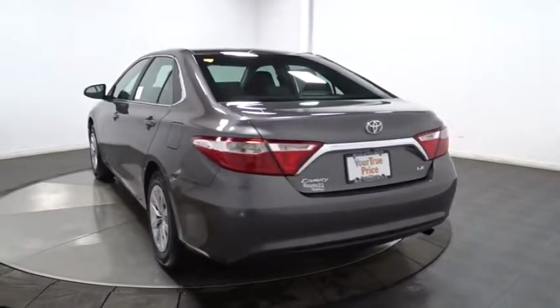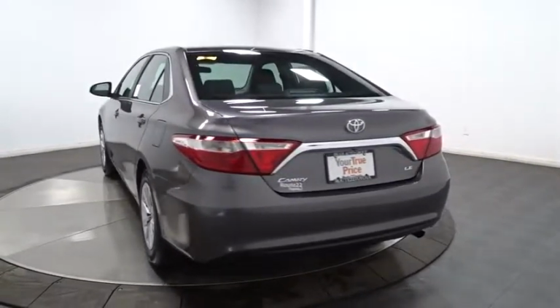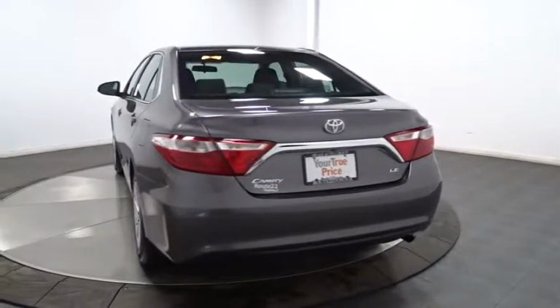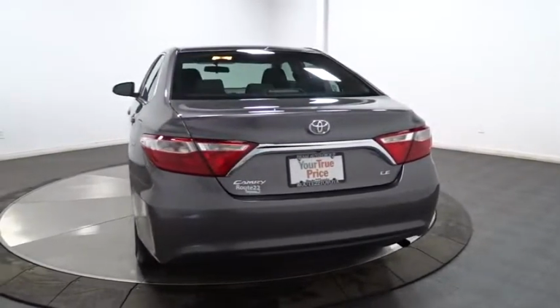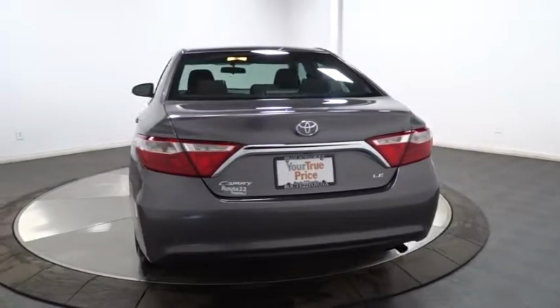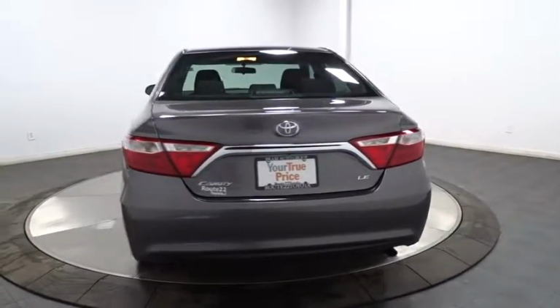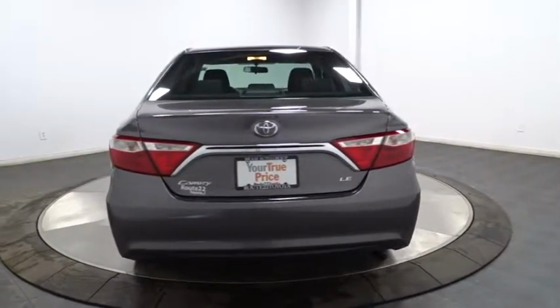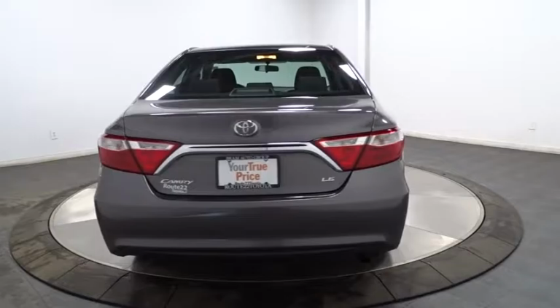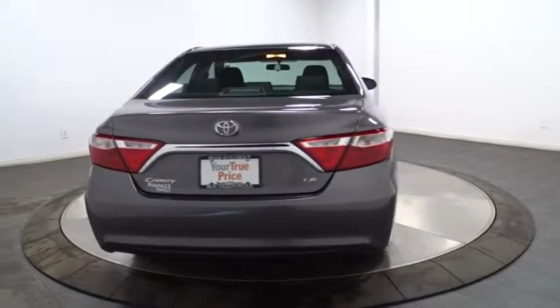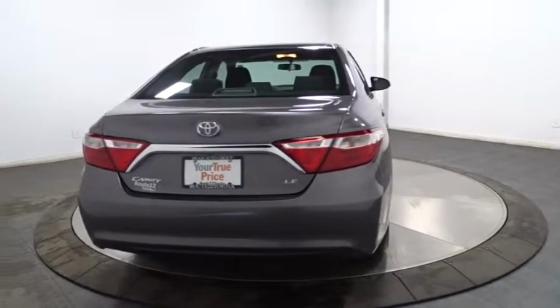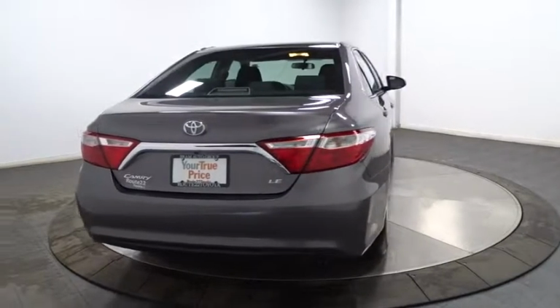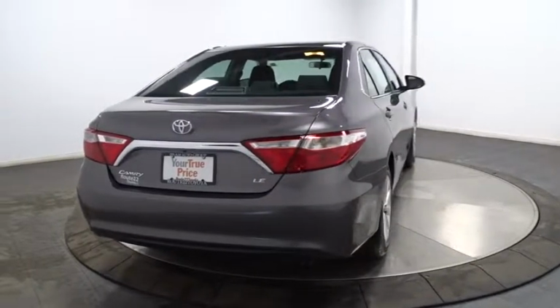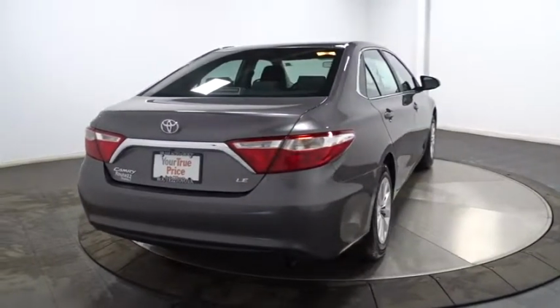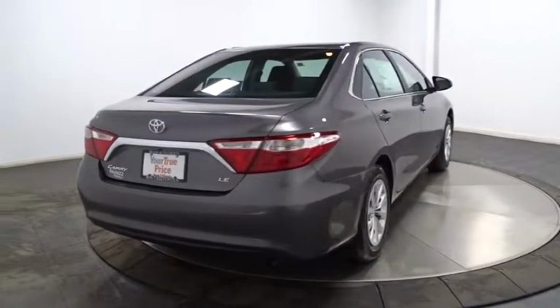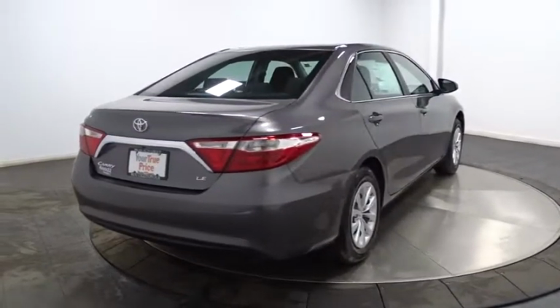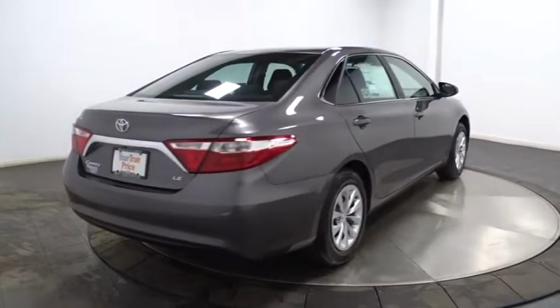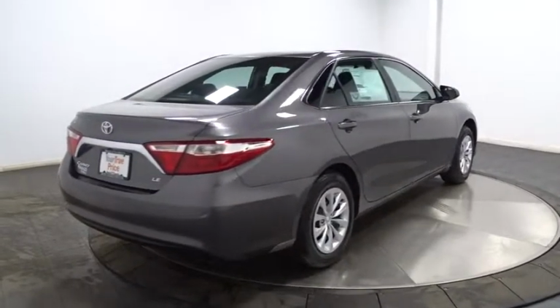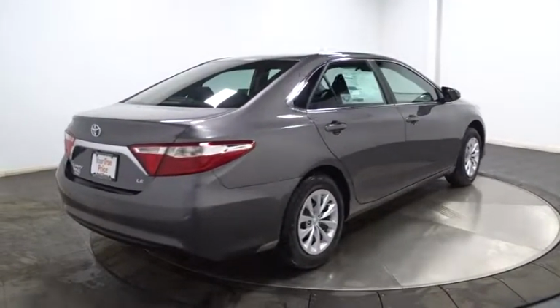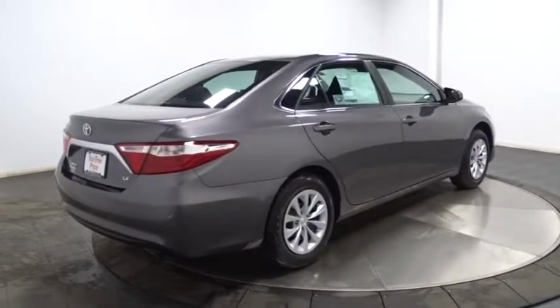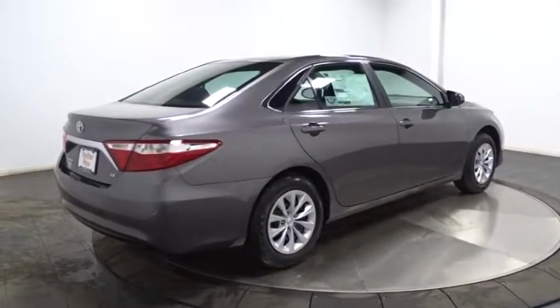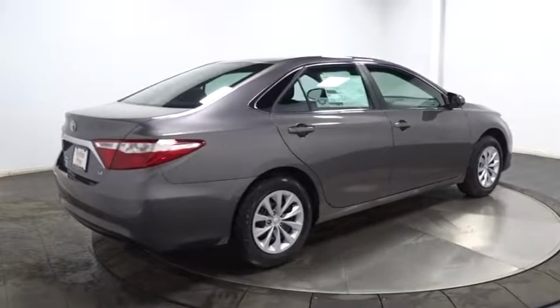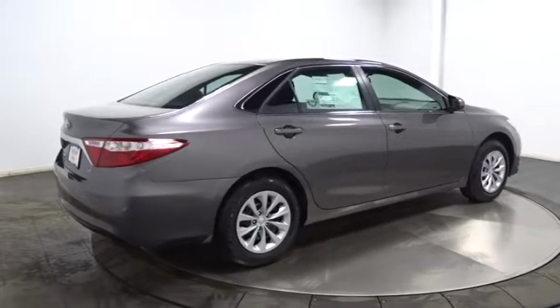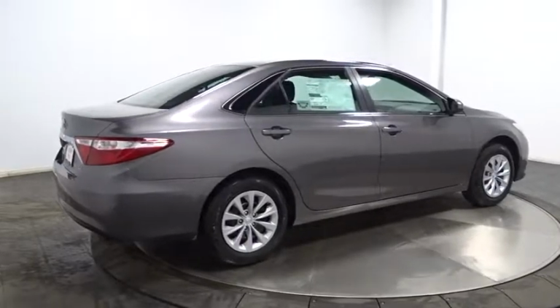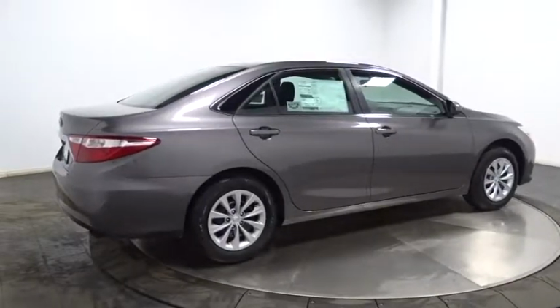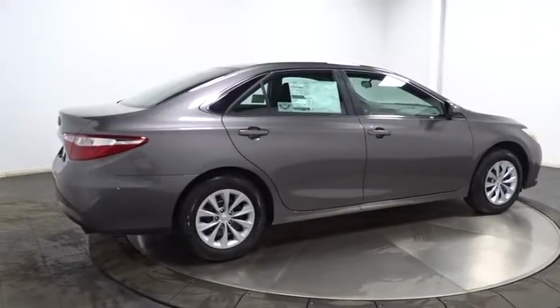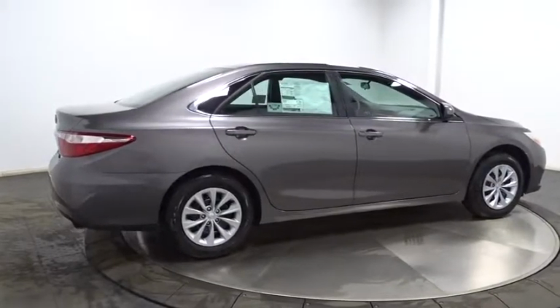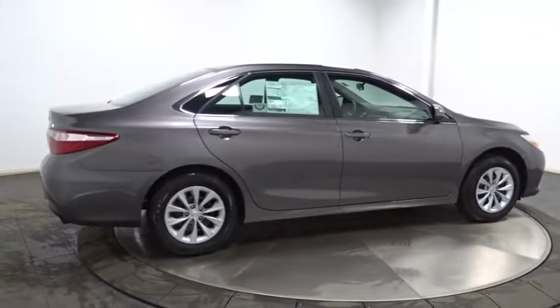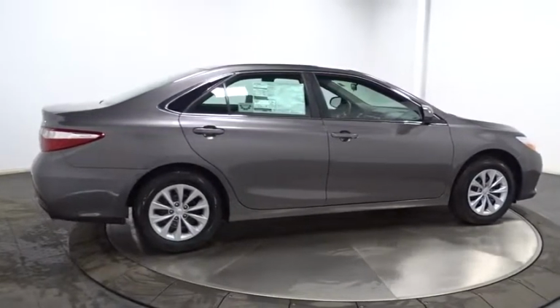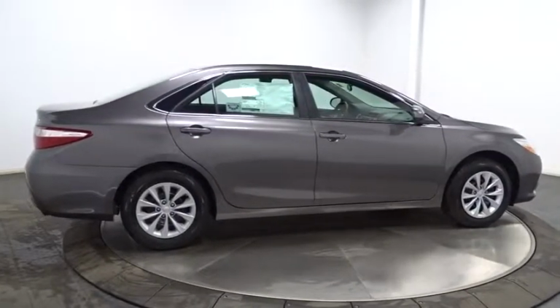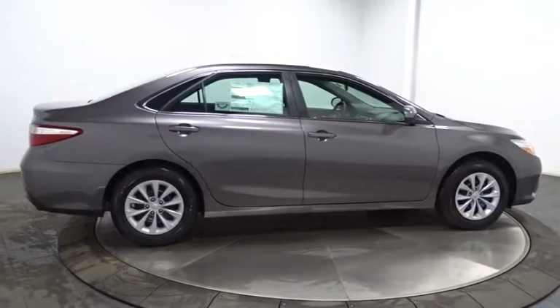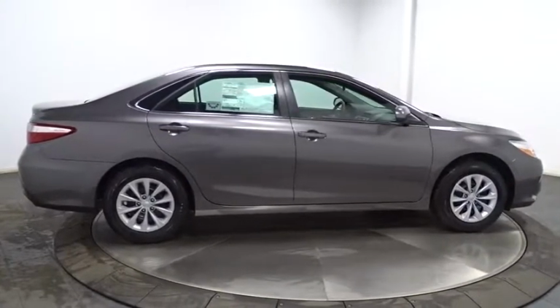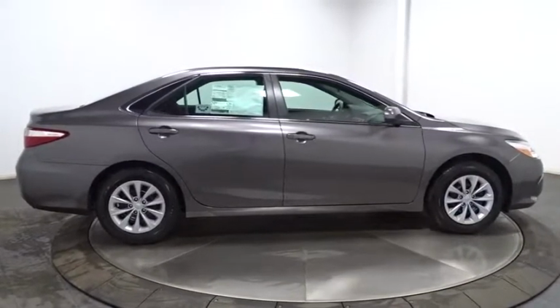Day and night rear view mirror. Outside temperature gauge. Tachometer. Front license plate bracket. Engine immobilizer. Body-colored door handles. Four-piece floor mat set. Low tire pressure warning. Power rear window sunshade.